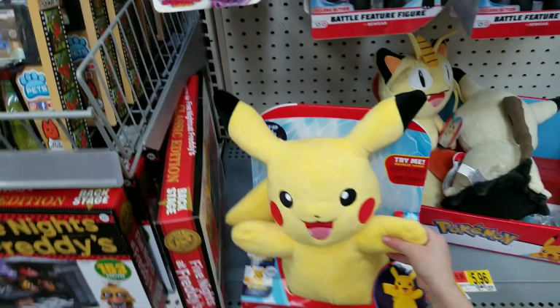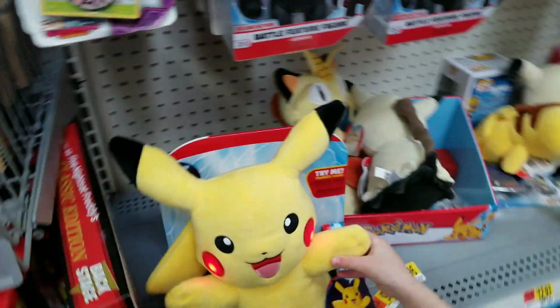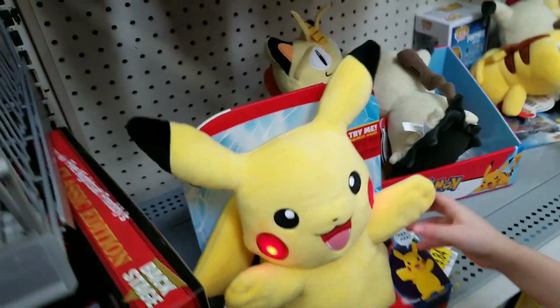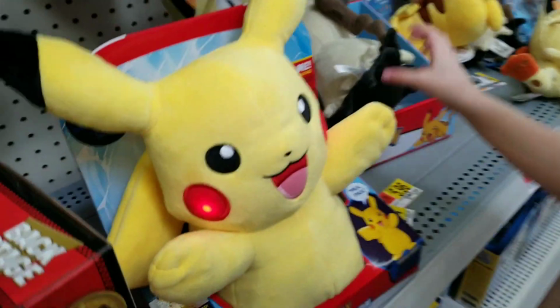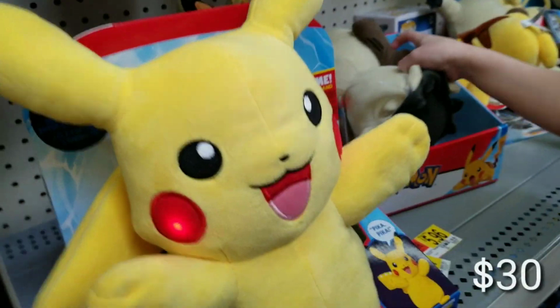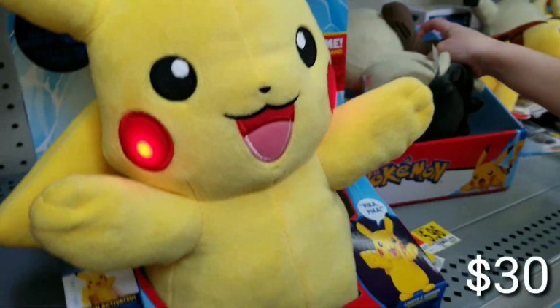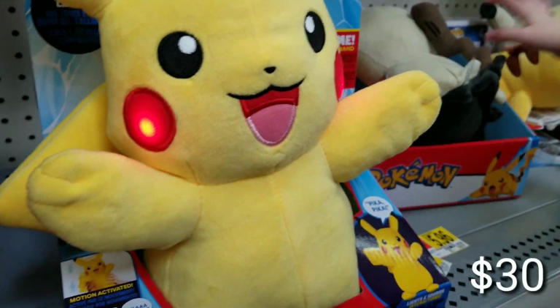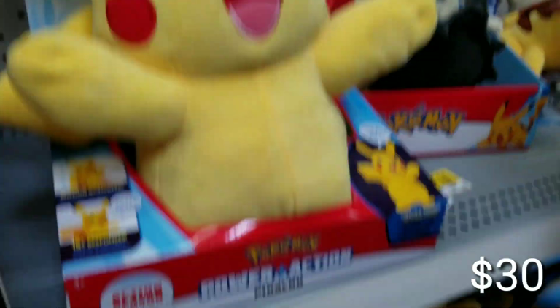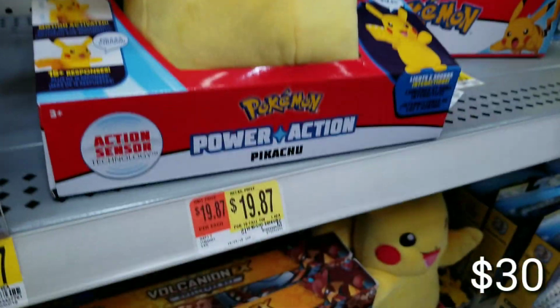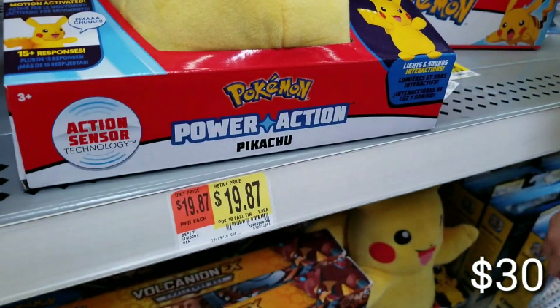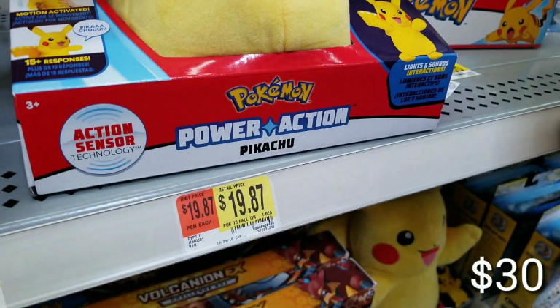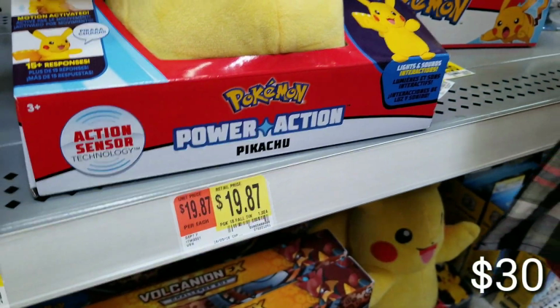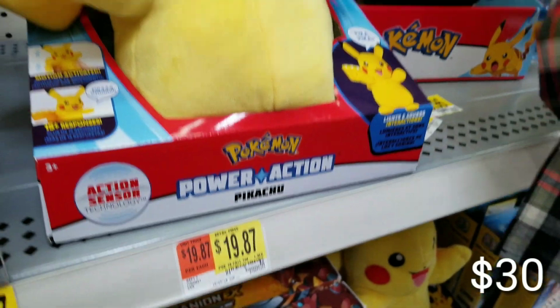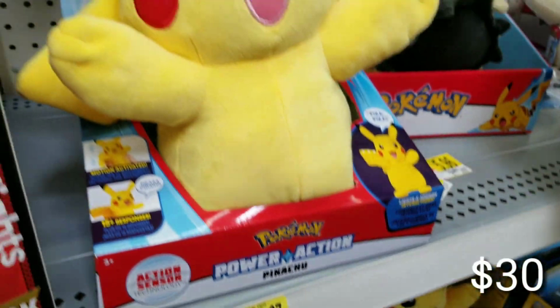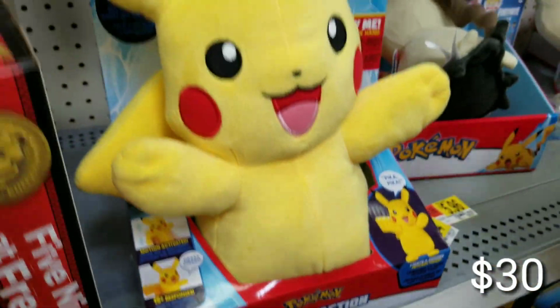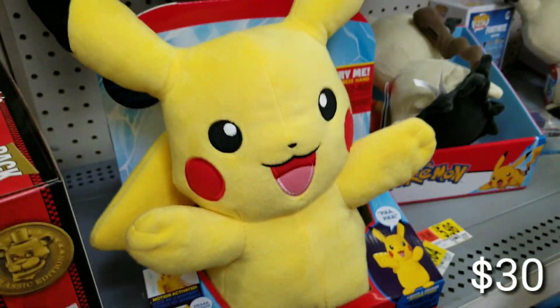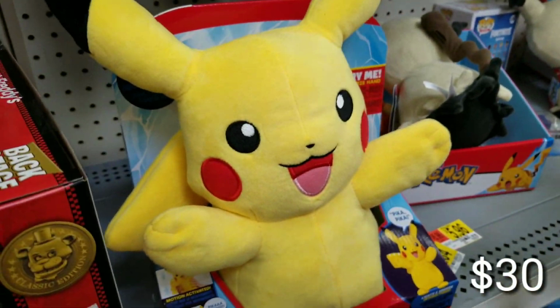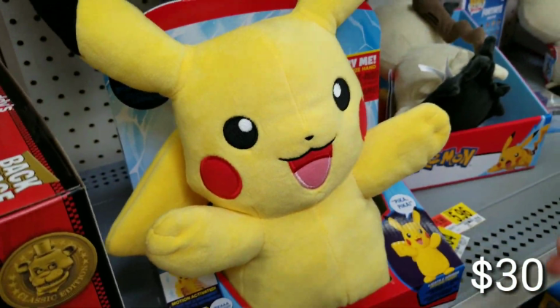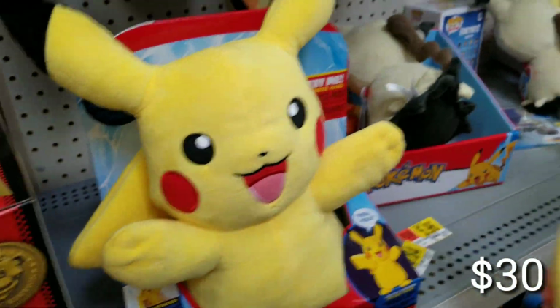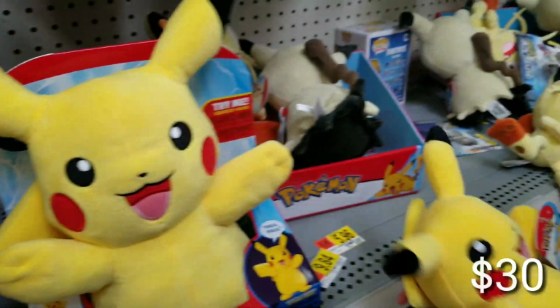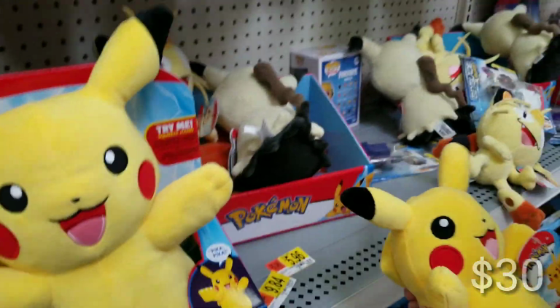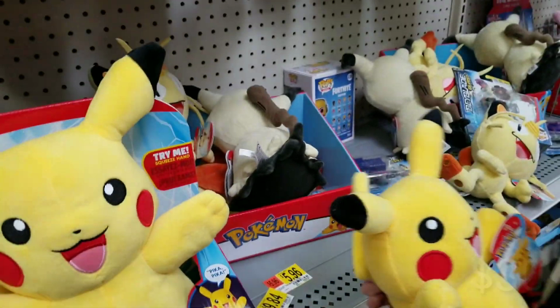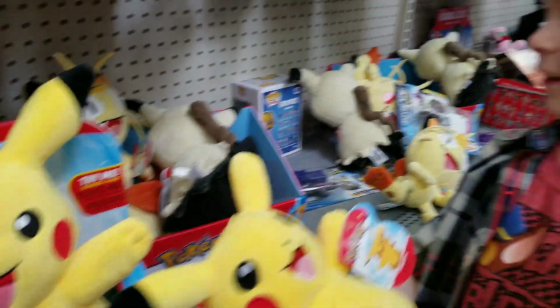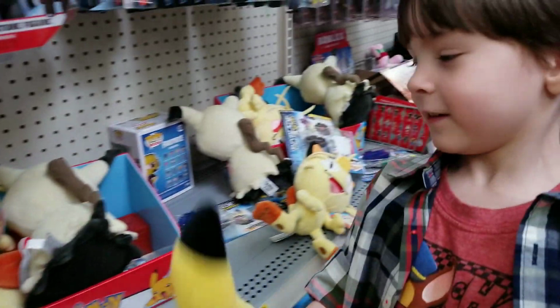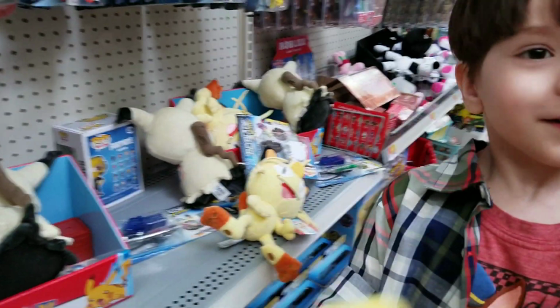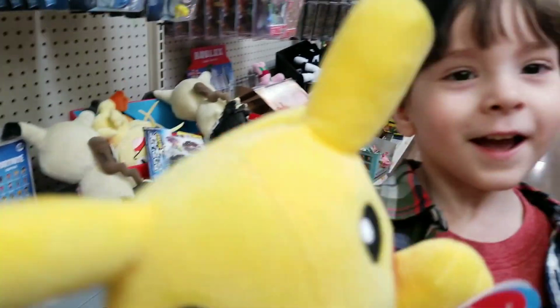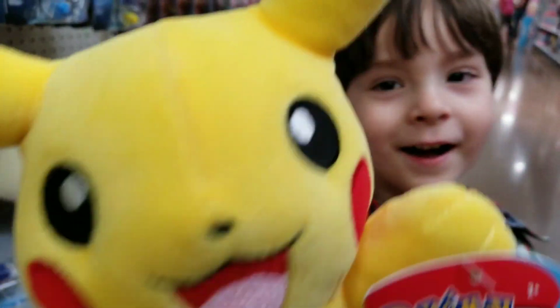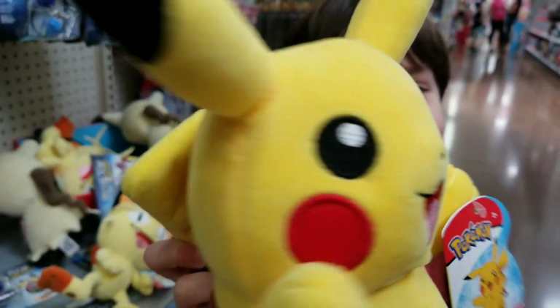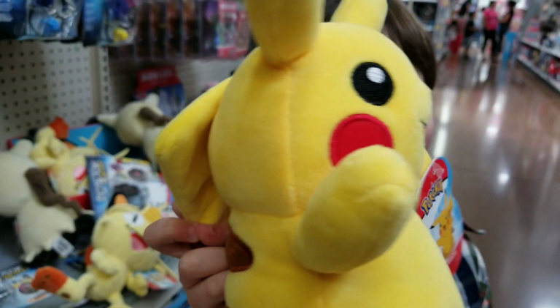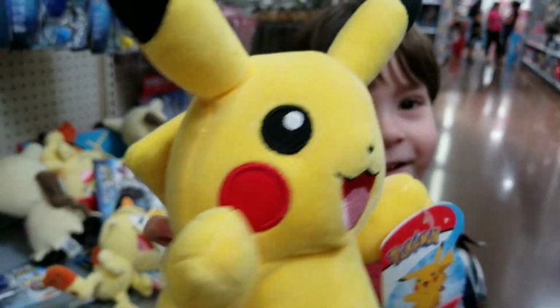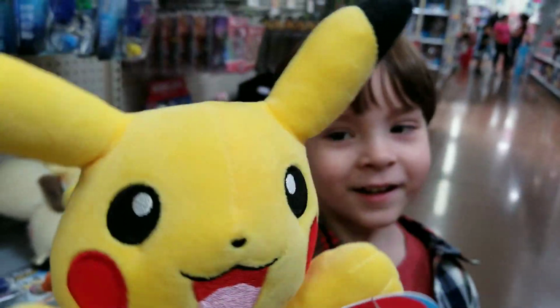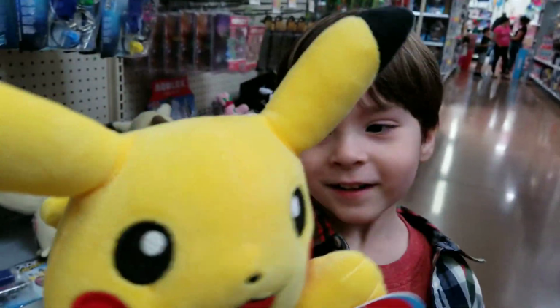You also have here the power action Pikachu. He talks and his tail glows. You like that one too, huh?